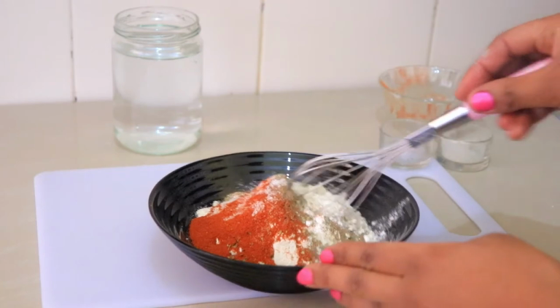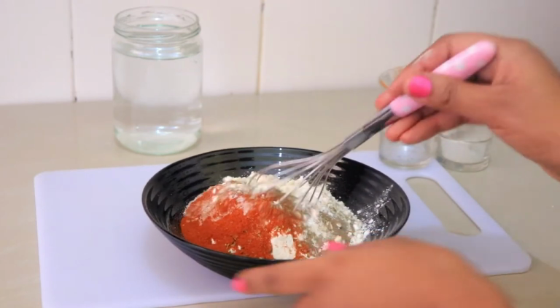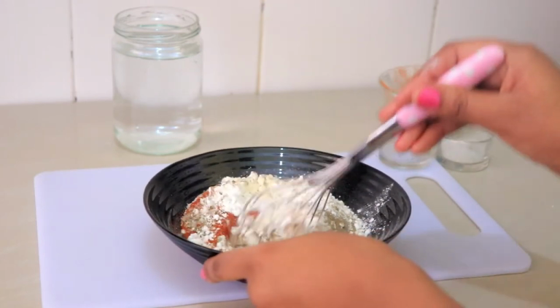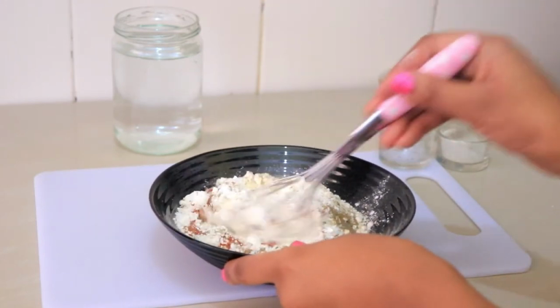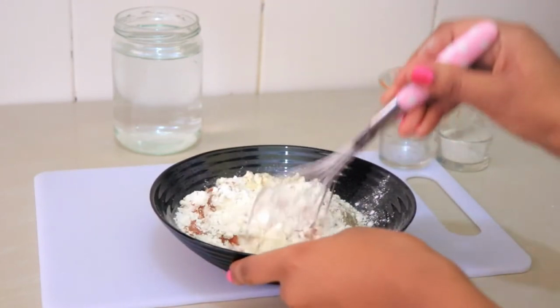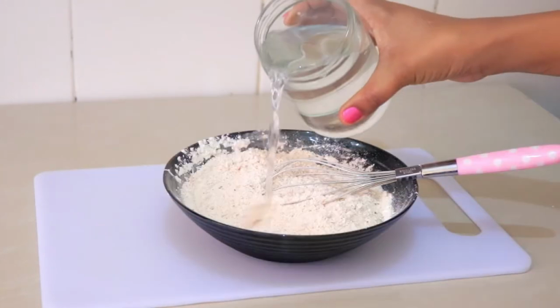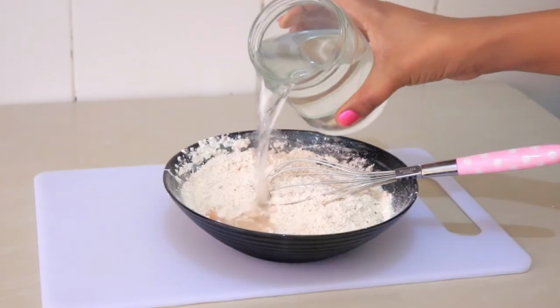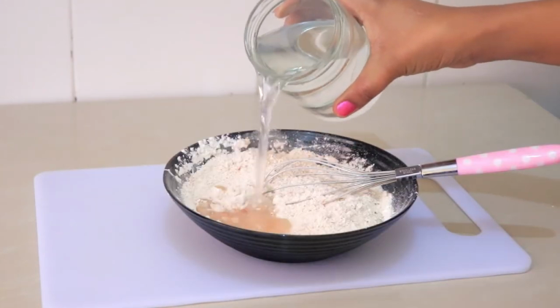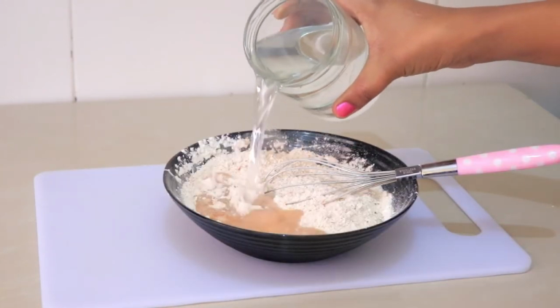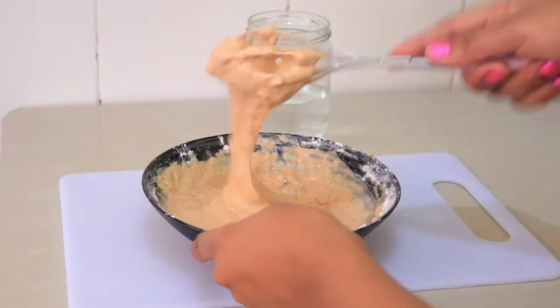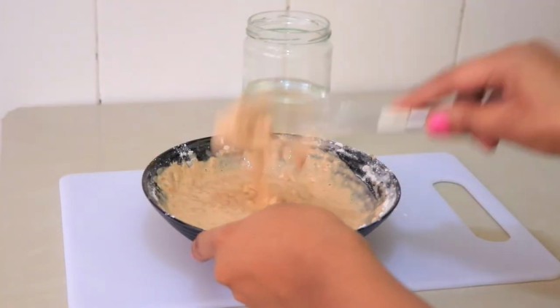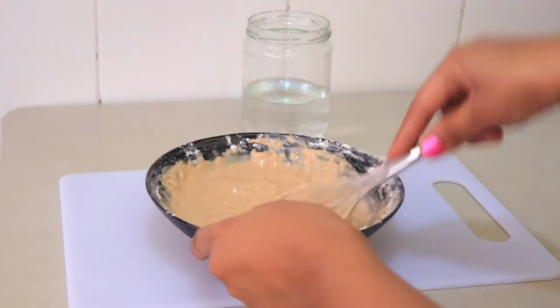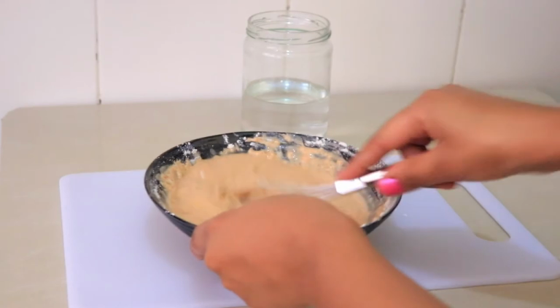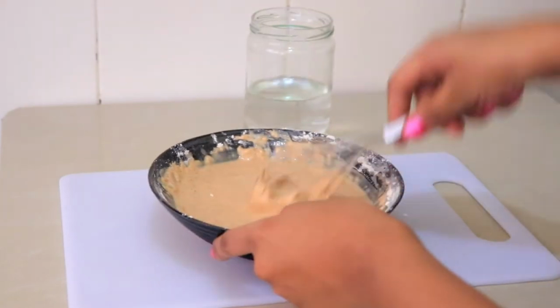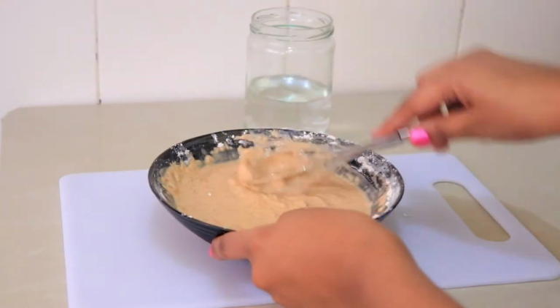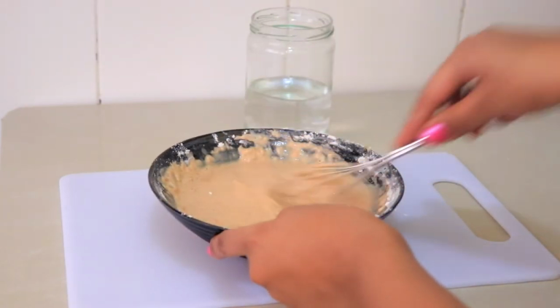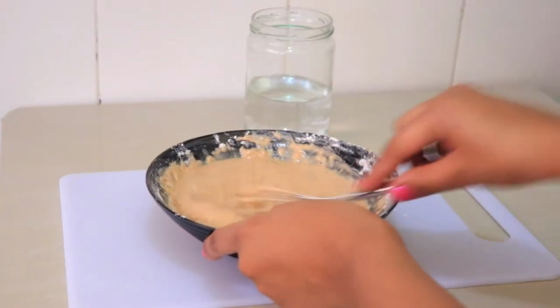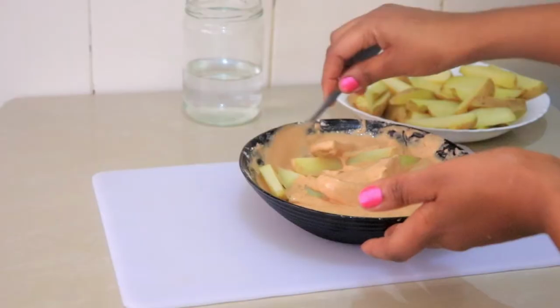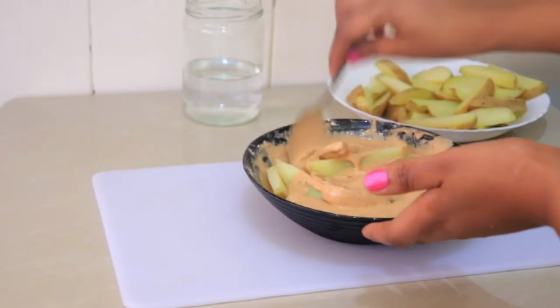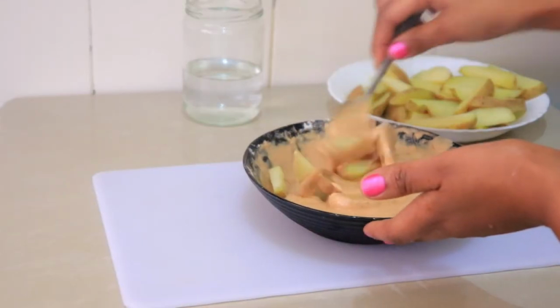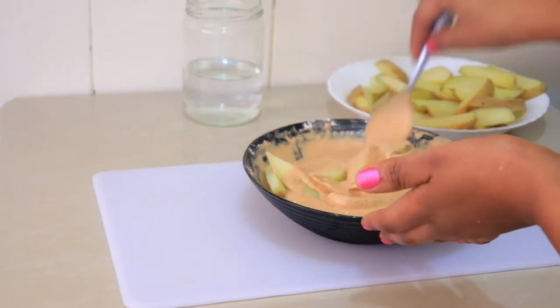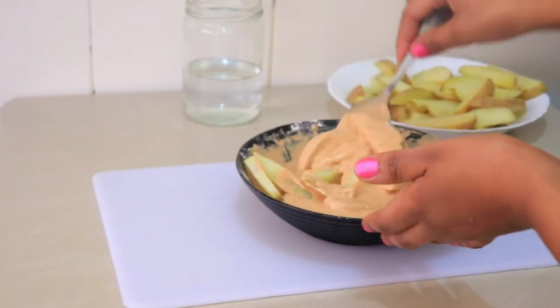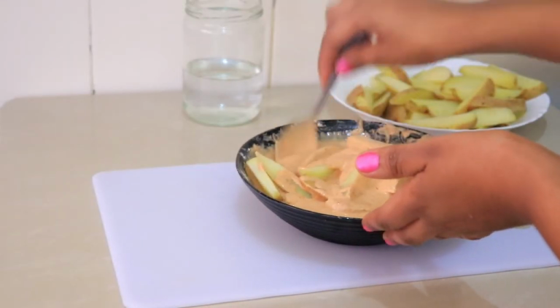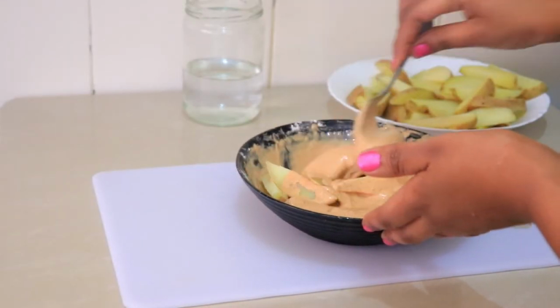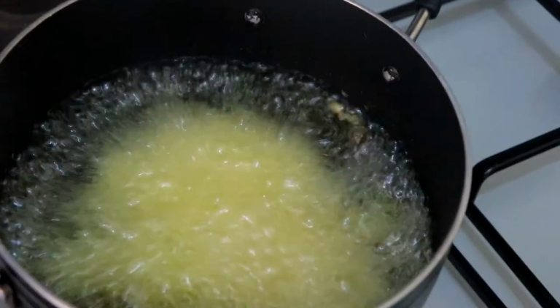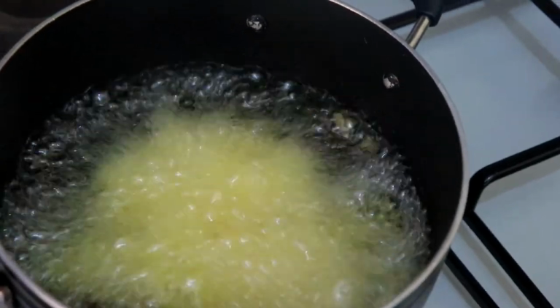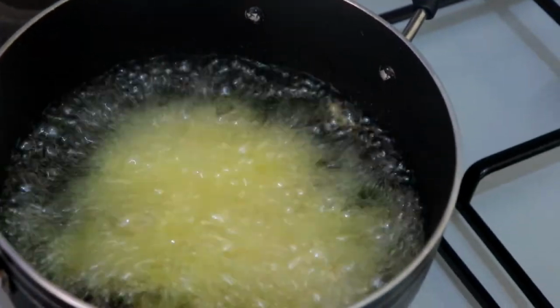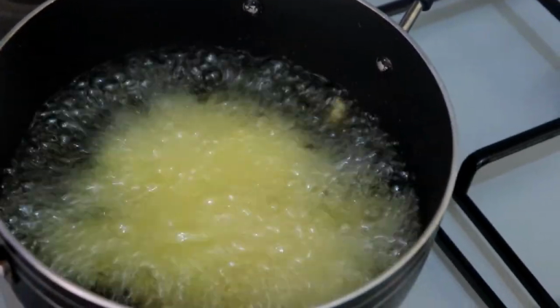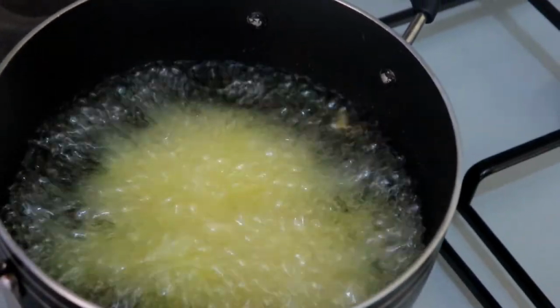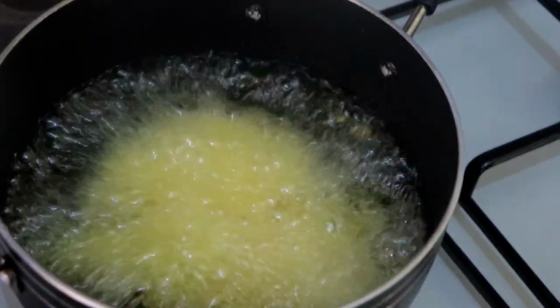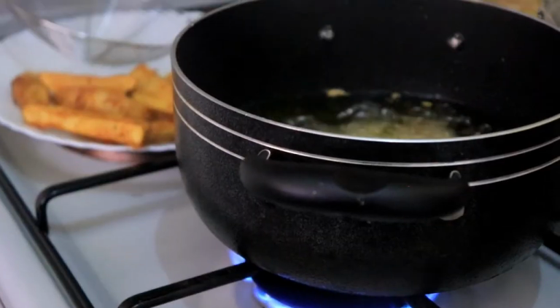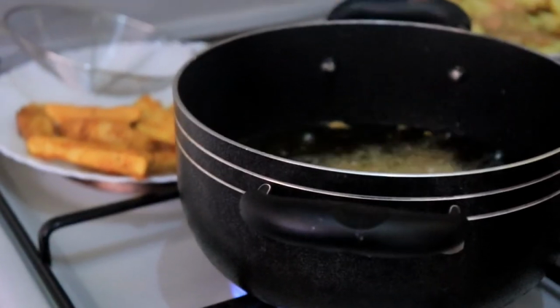I'm also going to add a teaspoon of salt, mix it up, then add water gradually until I get the right consistency. The batter is ready, so I'm just going to dip the potatoes and then deep fry them — just a small batch at a time to make them nice and crispy.